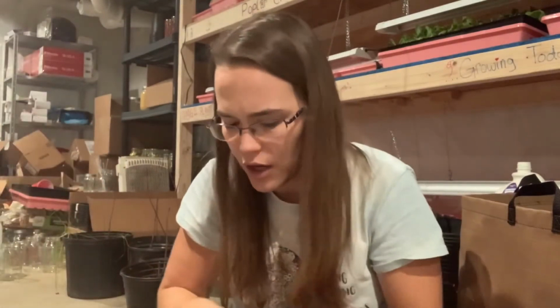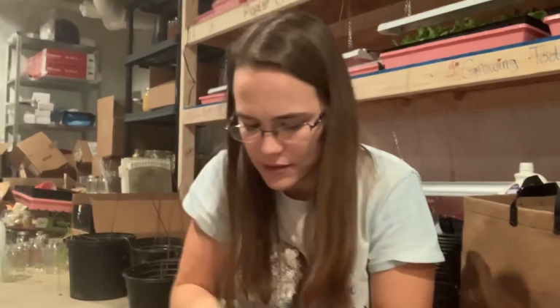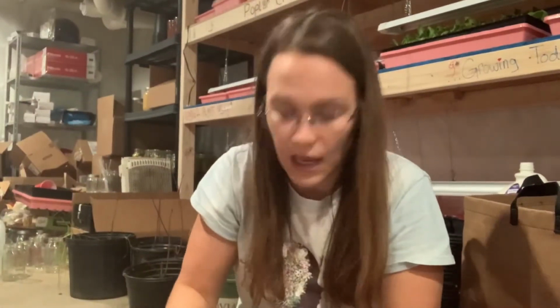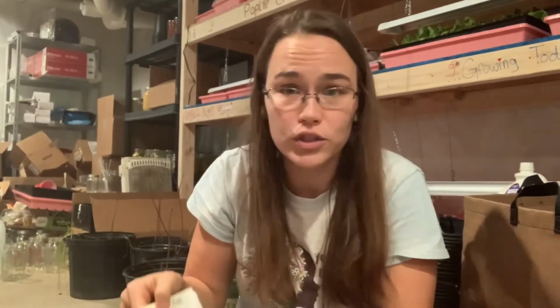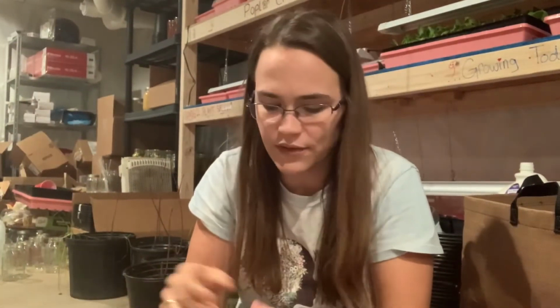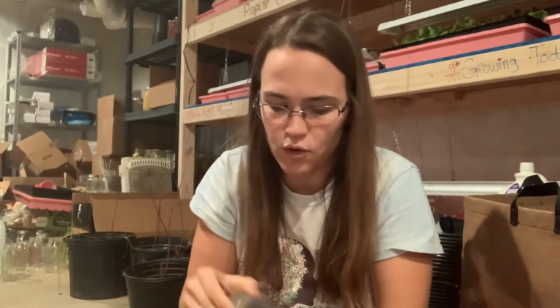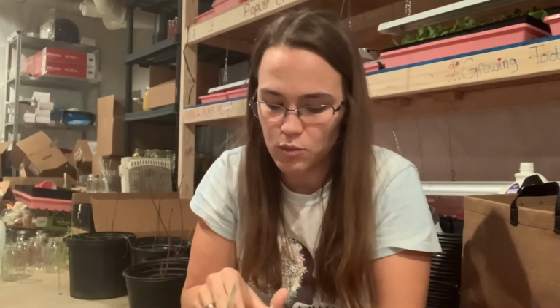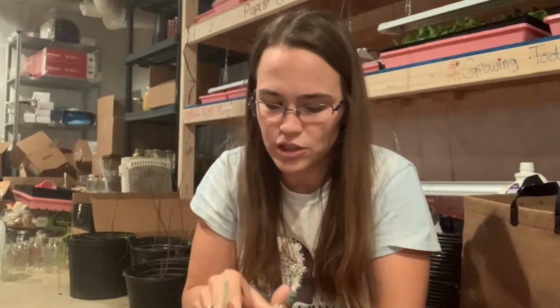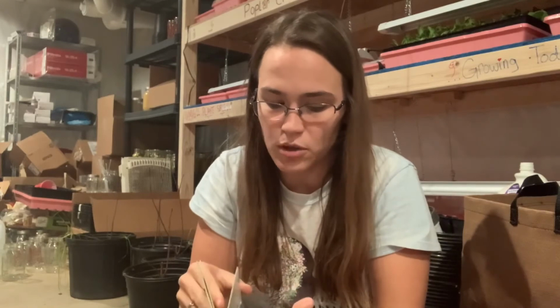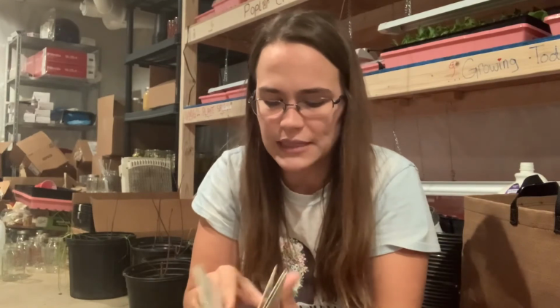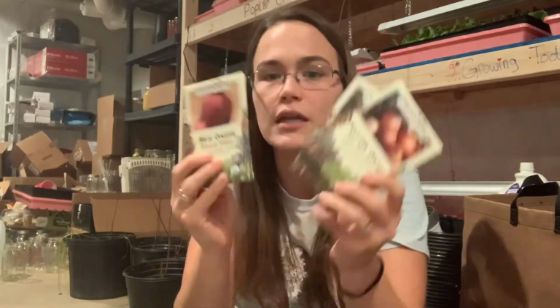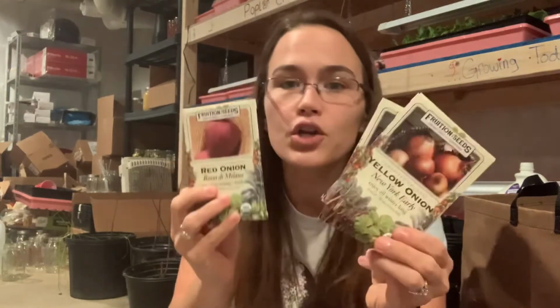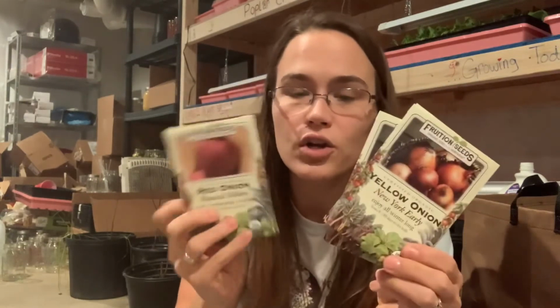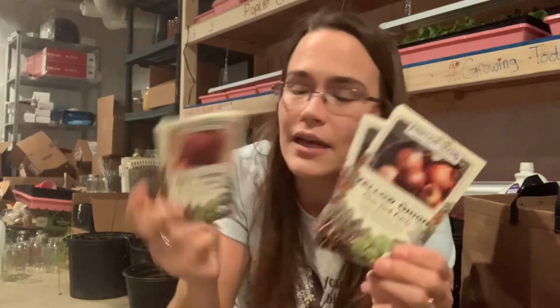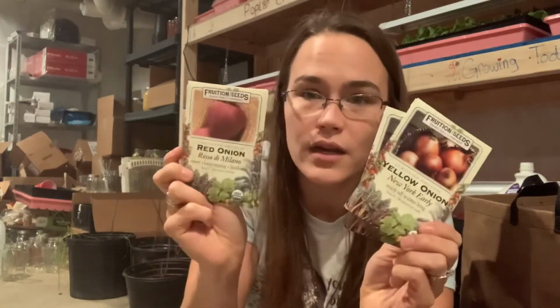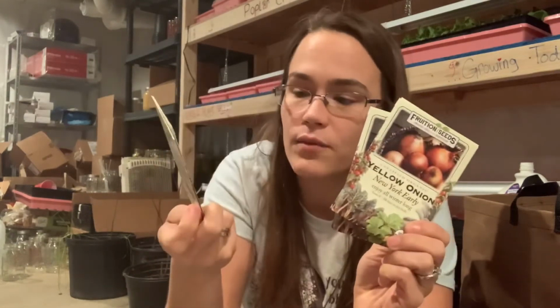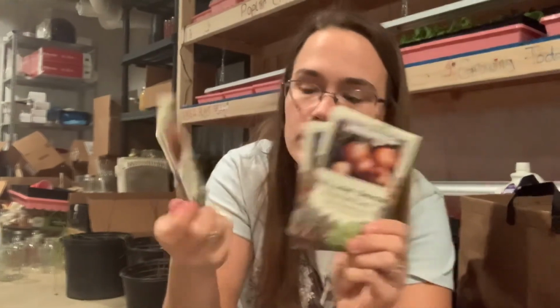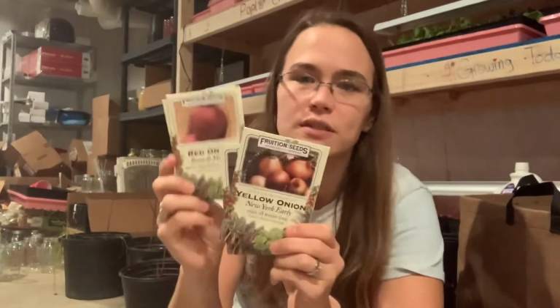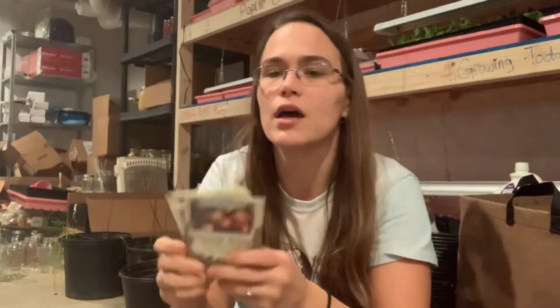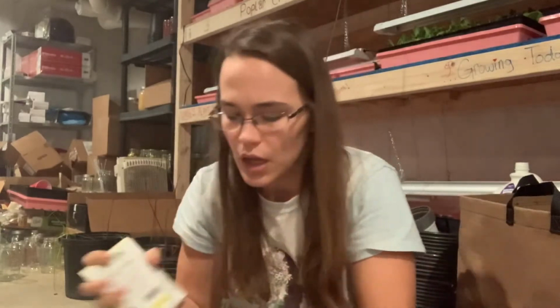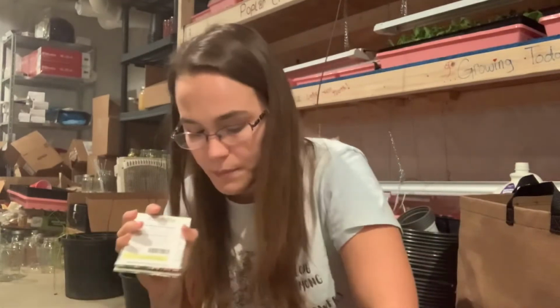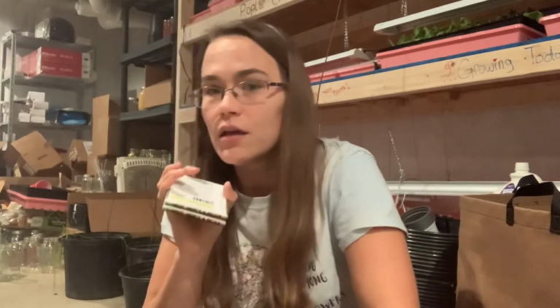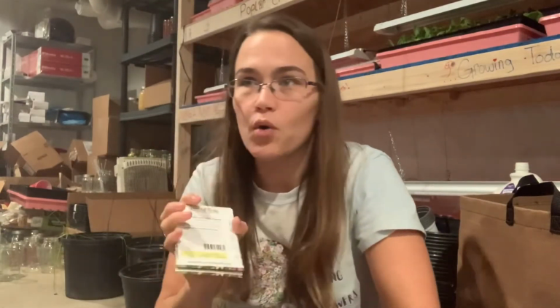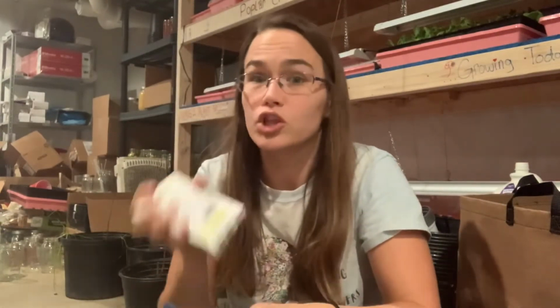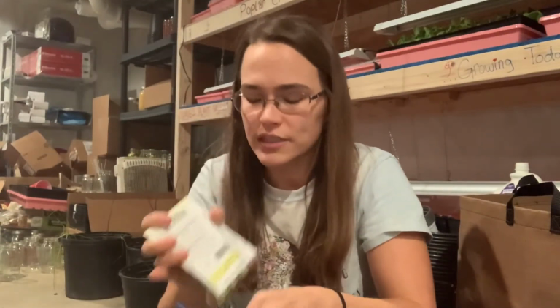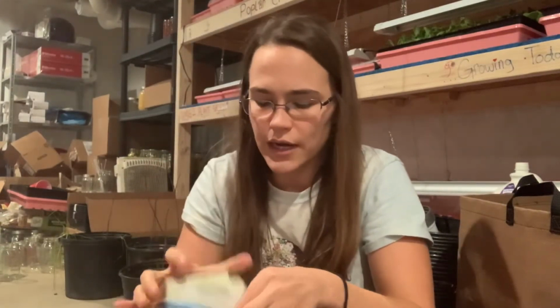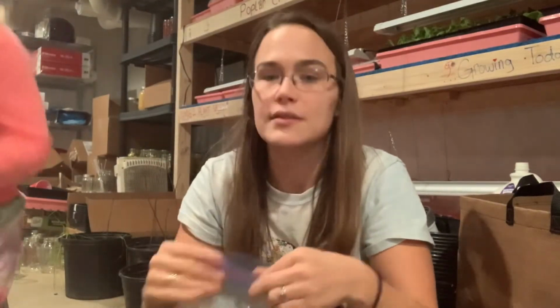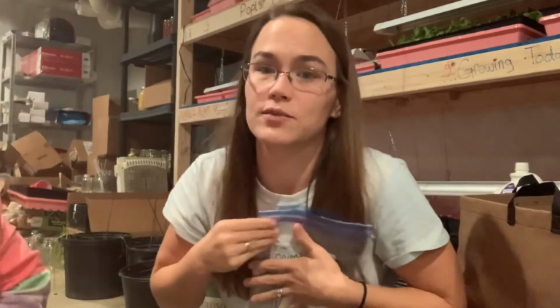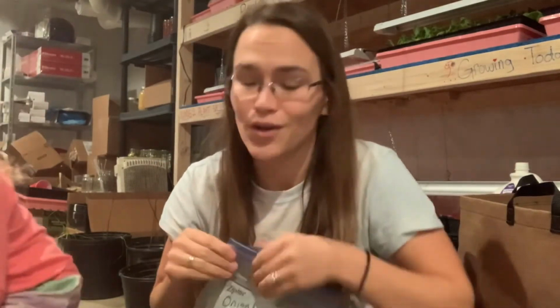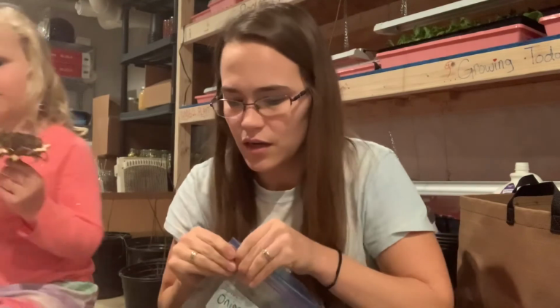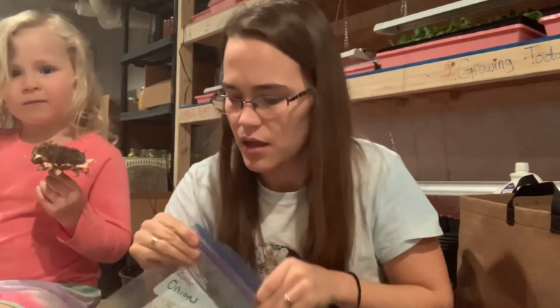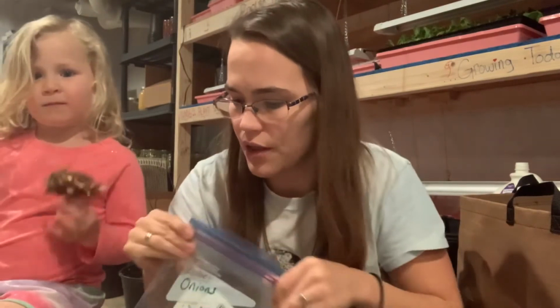Onions — I'm only growing two varieties and grew the same ones last year; I've just got multiple packs of each. New York Early and Rosa di Milano, the red onion variety. Both are long-day varieties, which is what I can grow up here in the North.